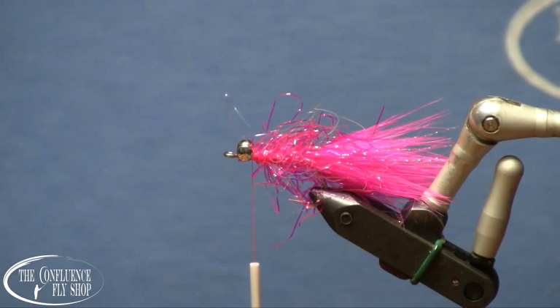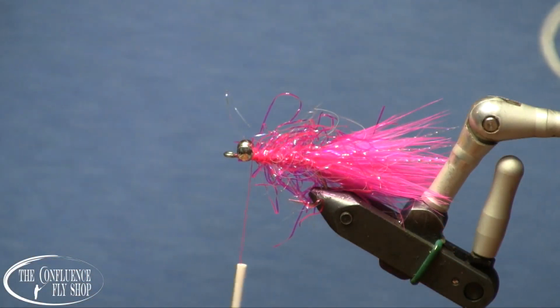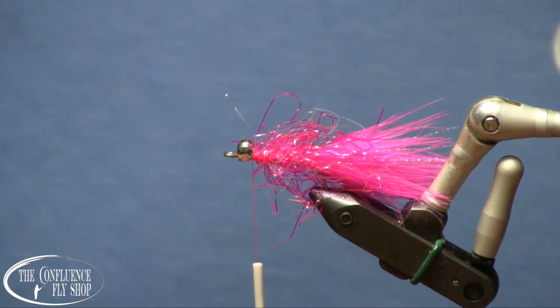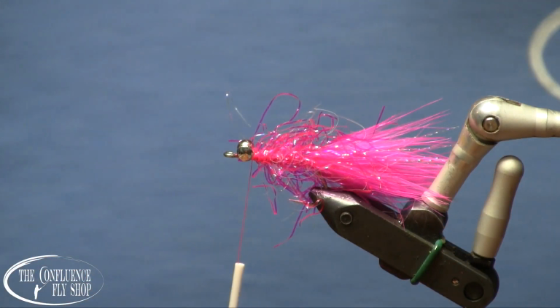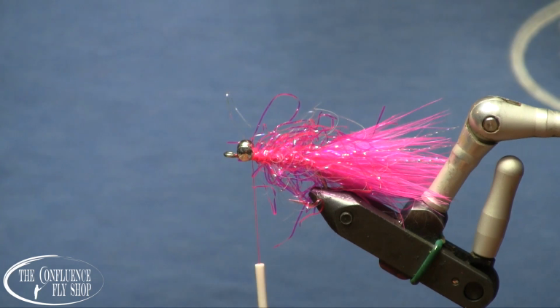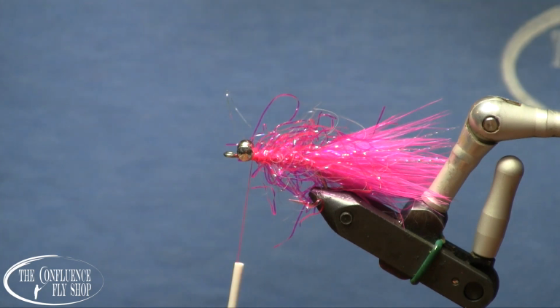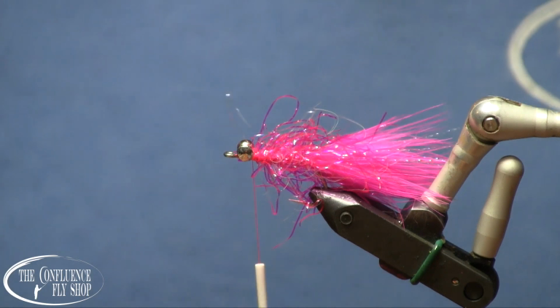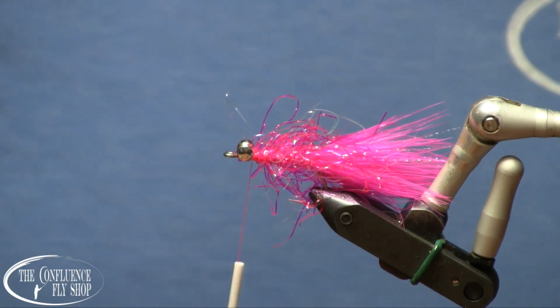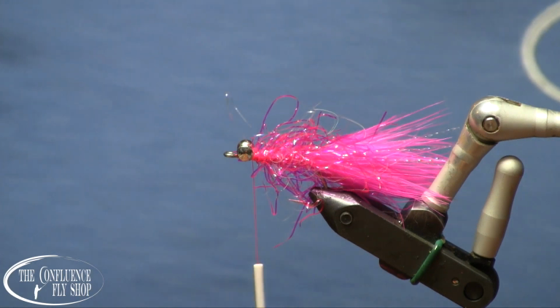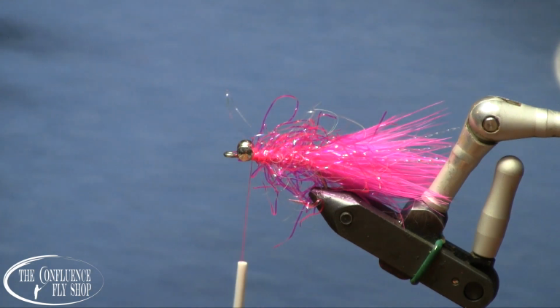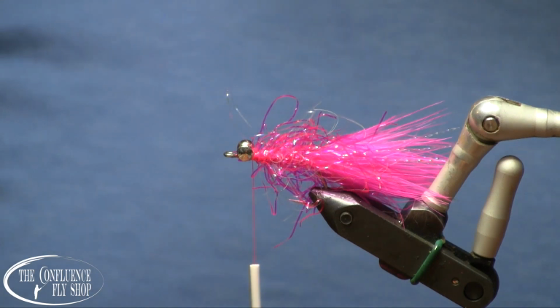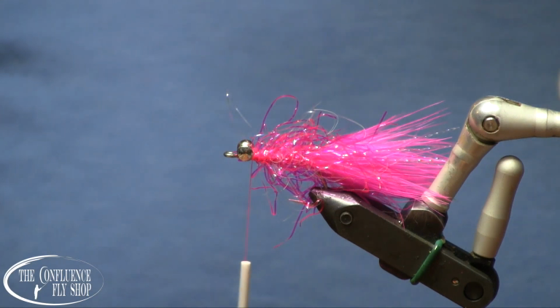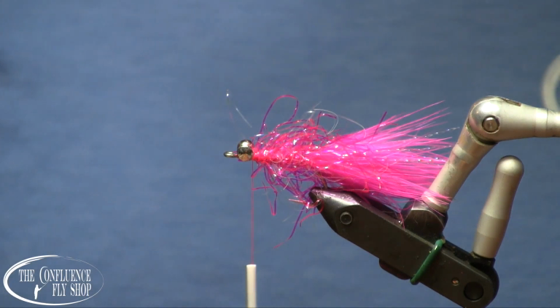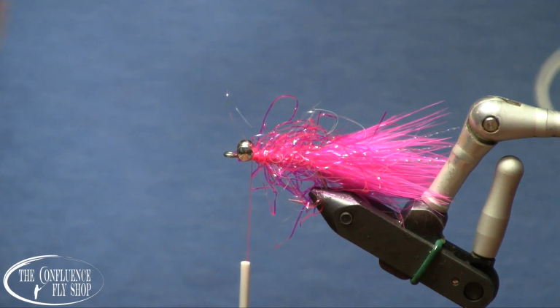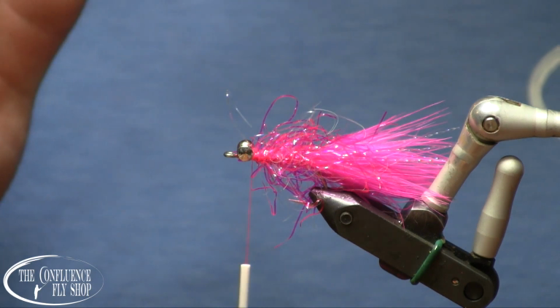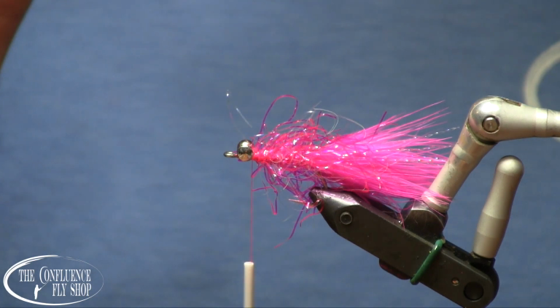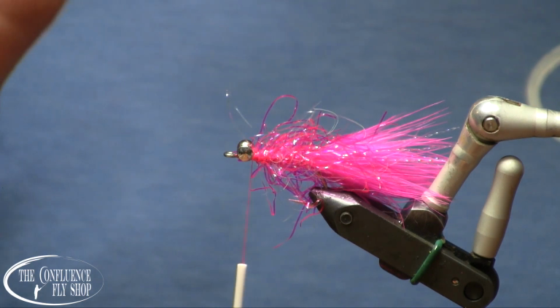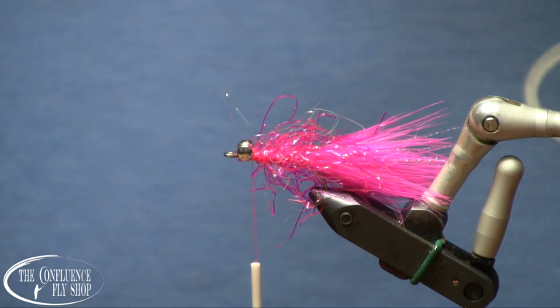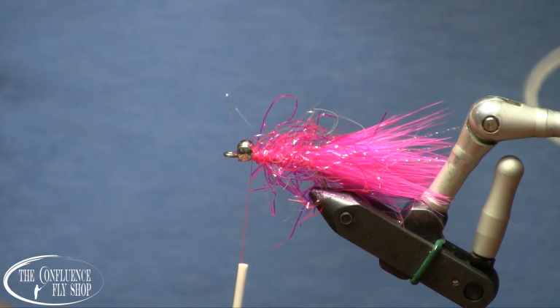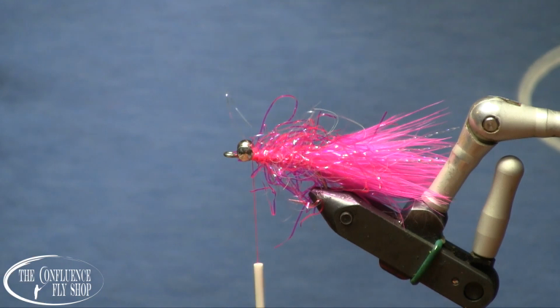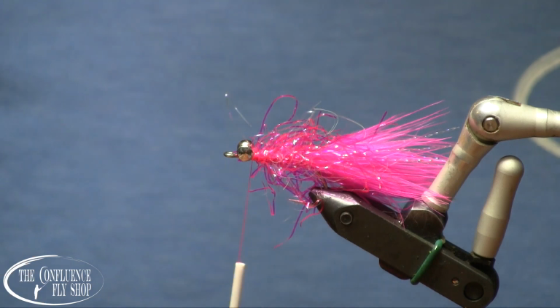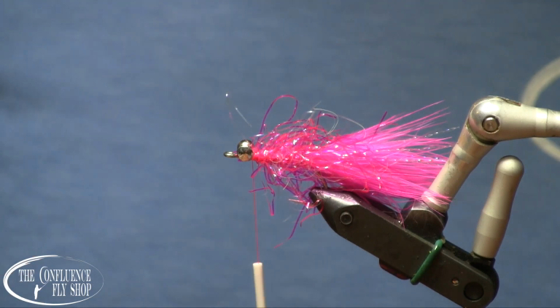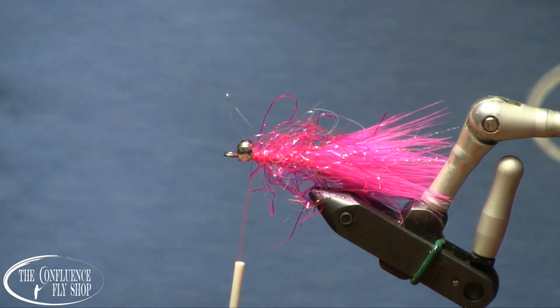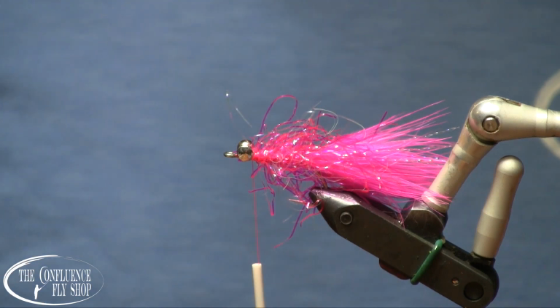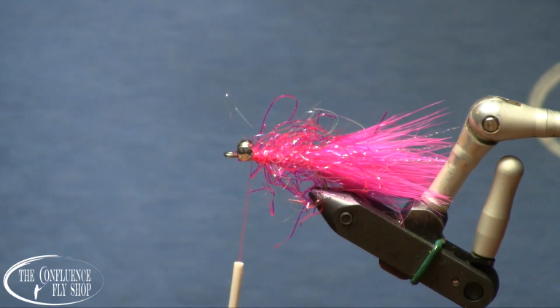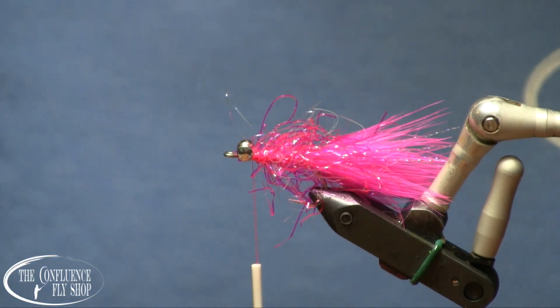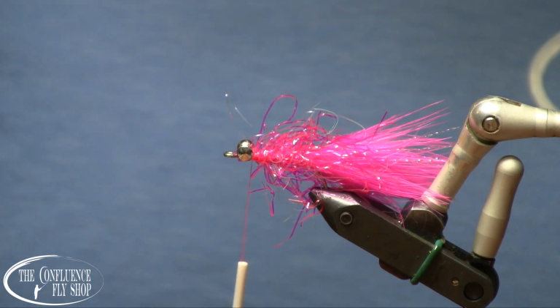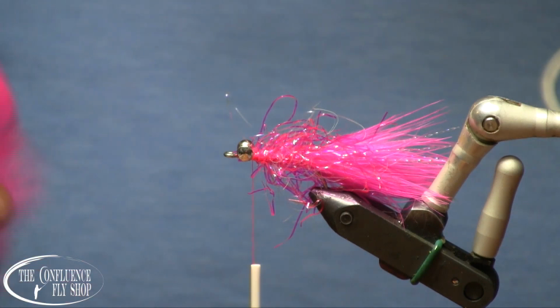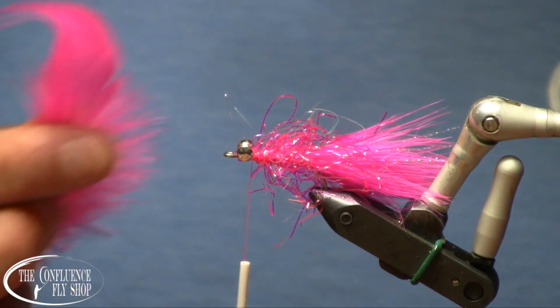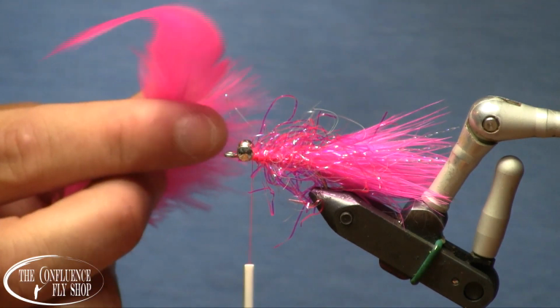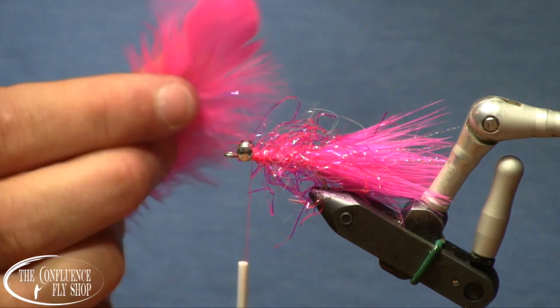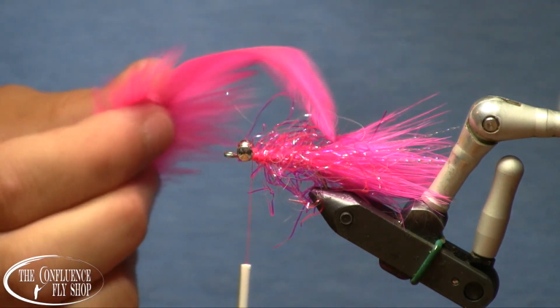Then we'll clip that off. Now, you could be done right here — this will catch fish as well as anything else. But we've got to fancy this up just a little bit; we can't make it too simple.